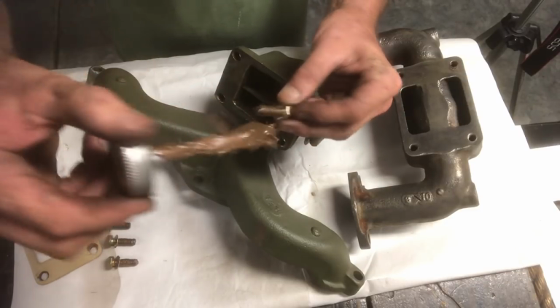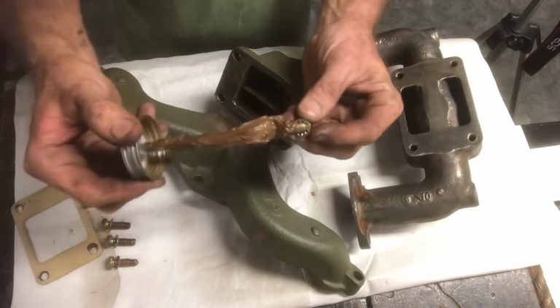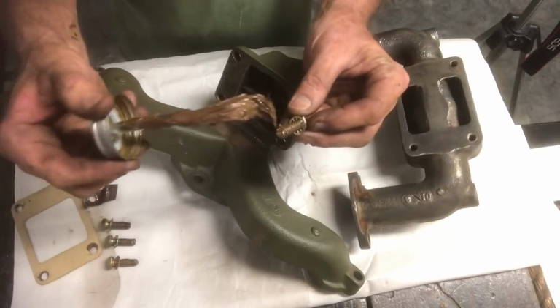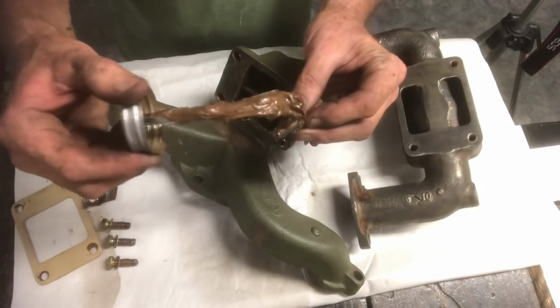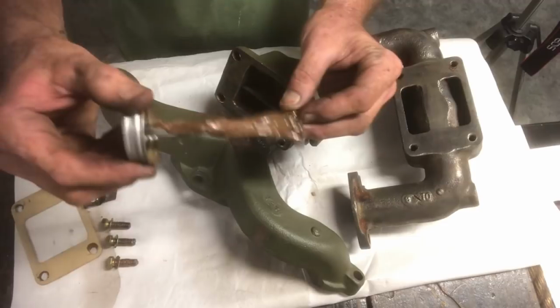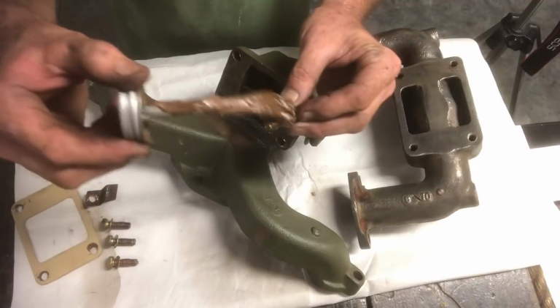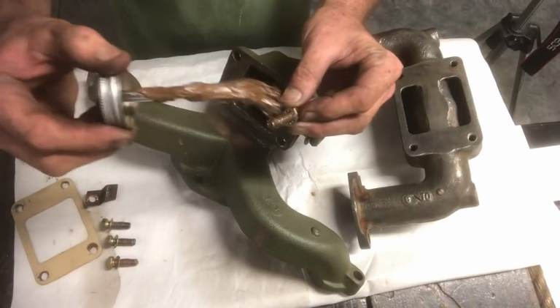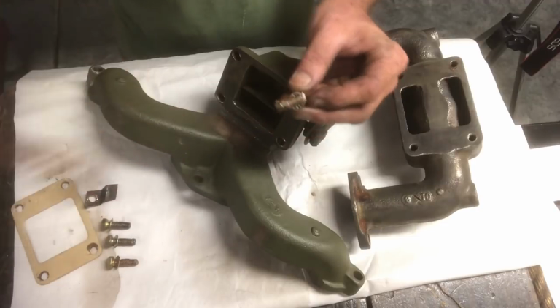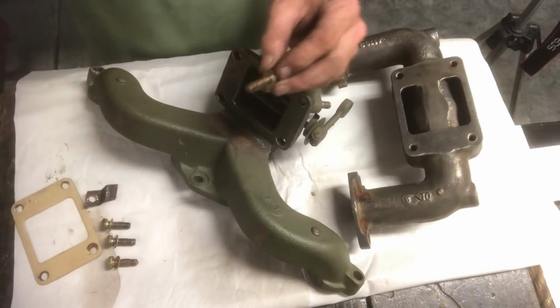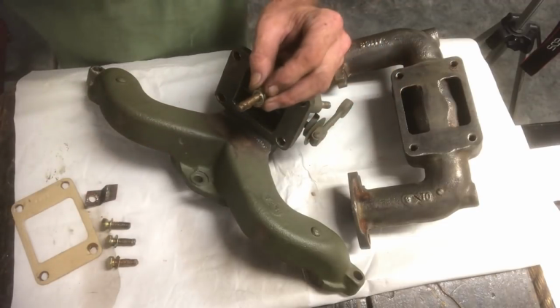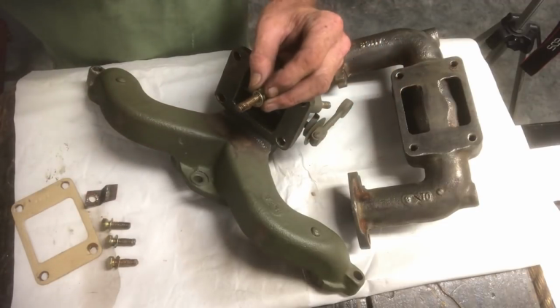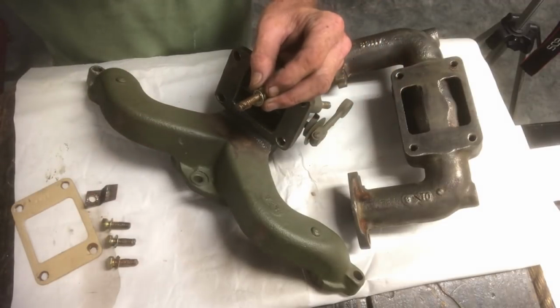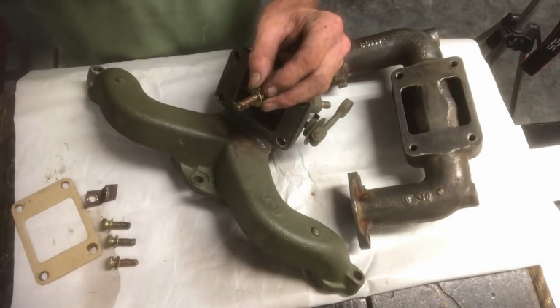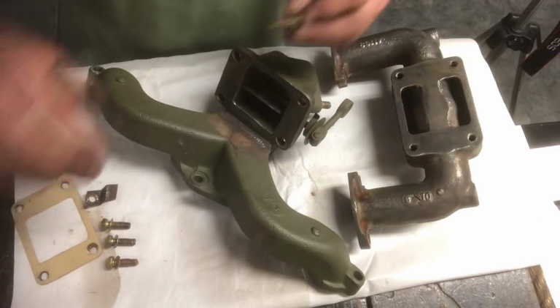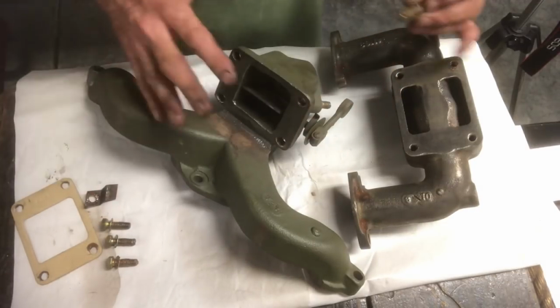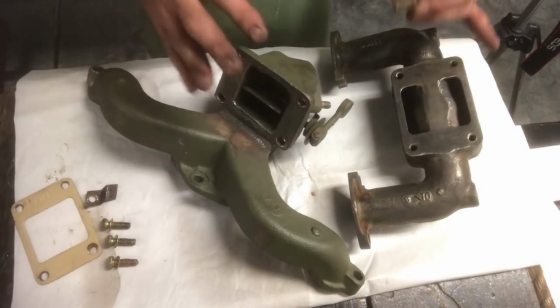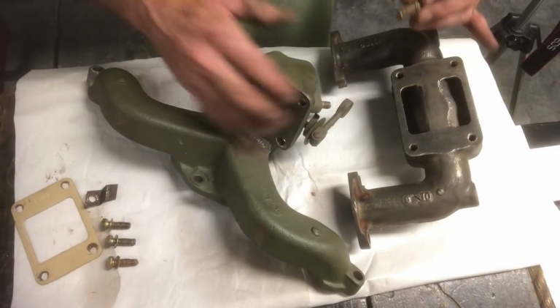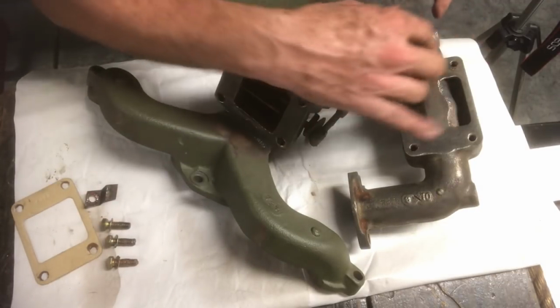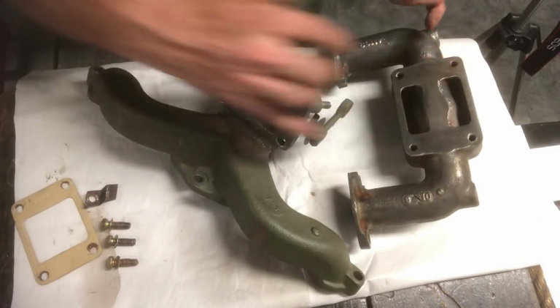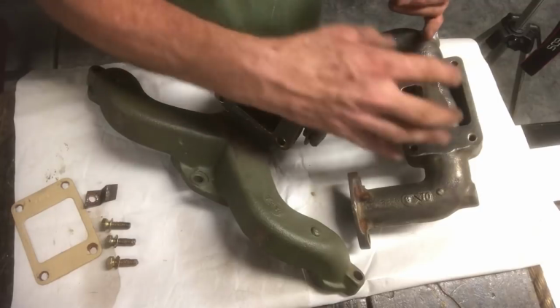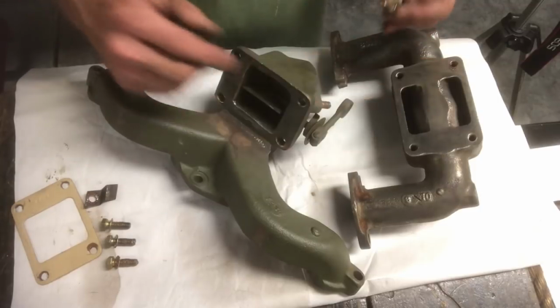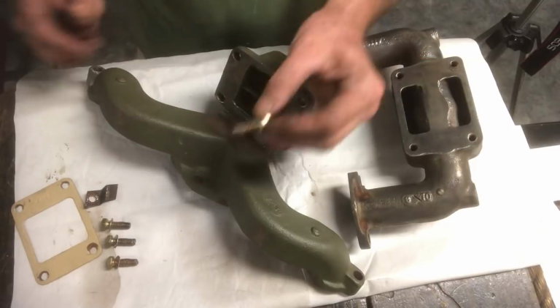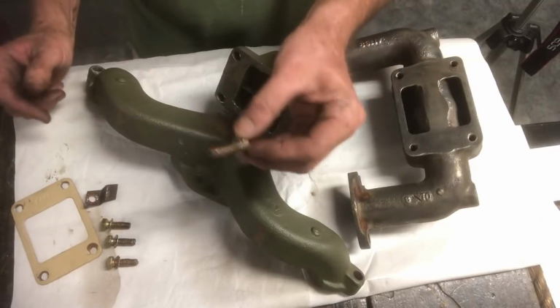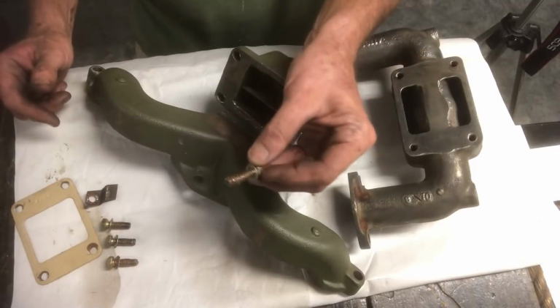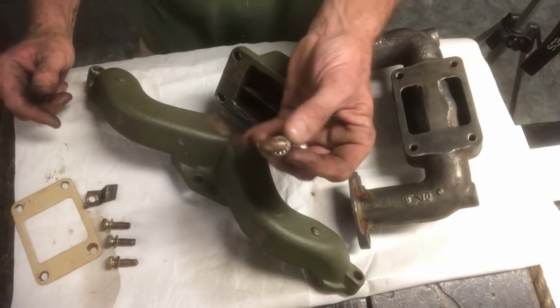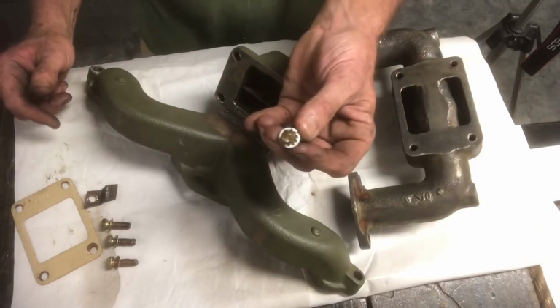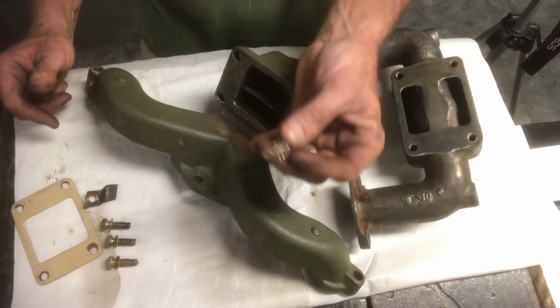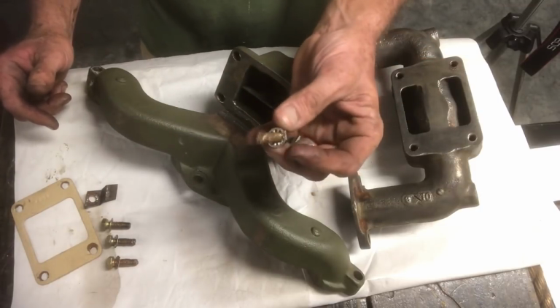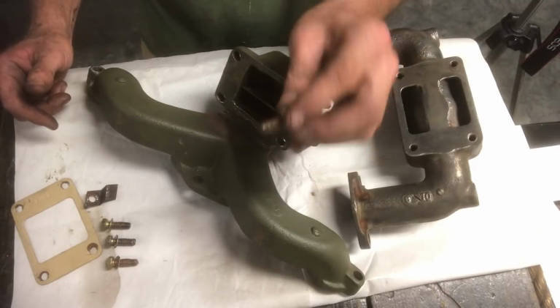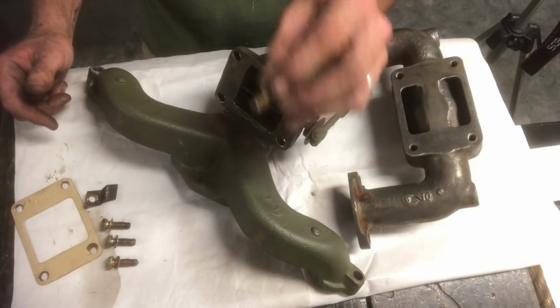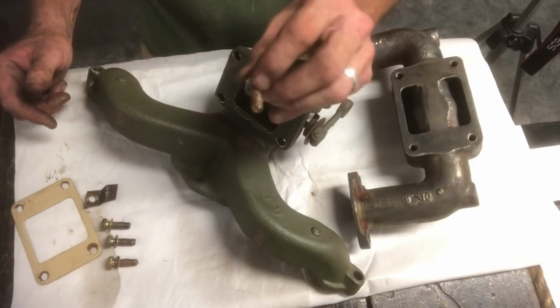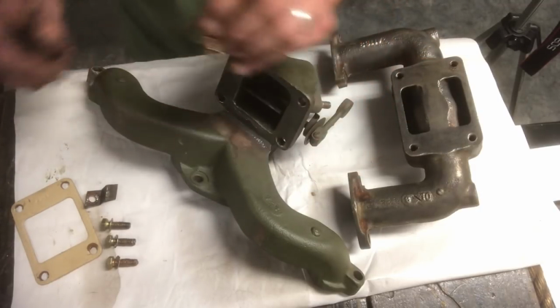These bolts are notorious for getting hot and cold and corroding and being an absolute nightmare to get apart. So do yourself a favor and for the next guy, do a favor and install the anti-seize.